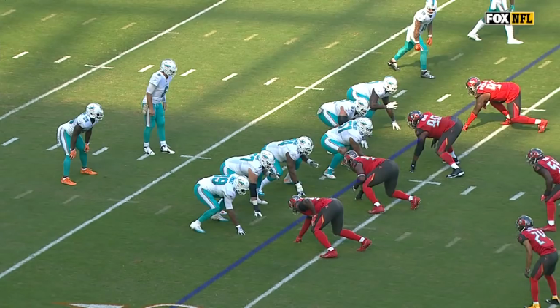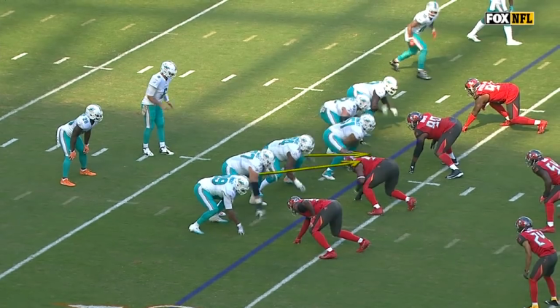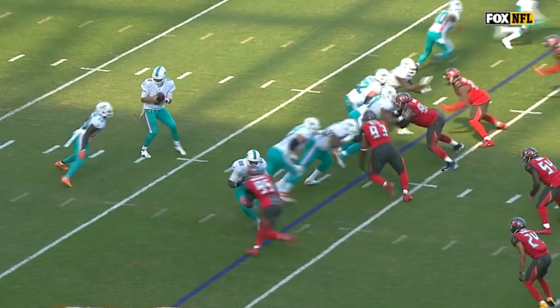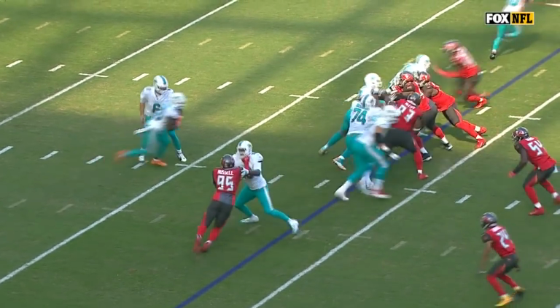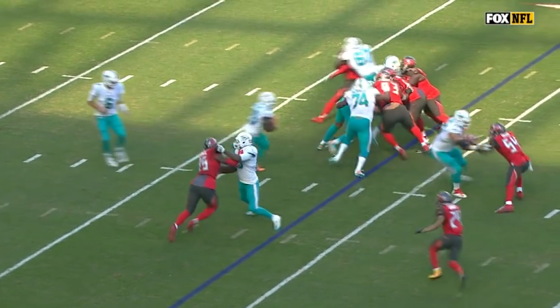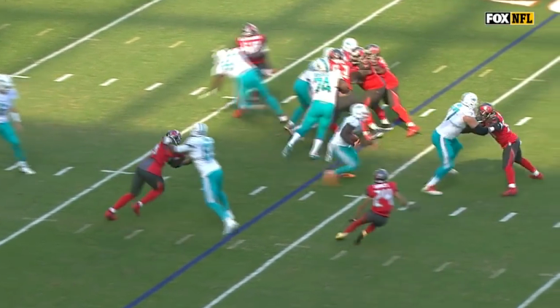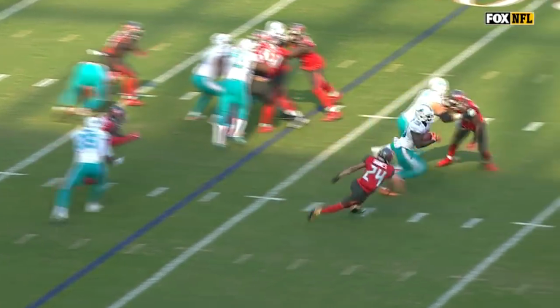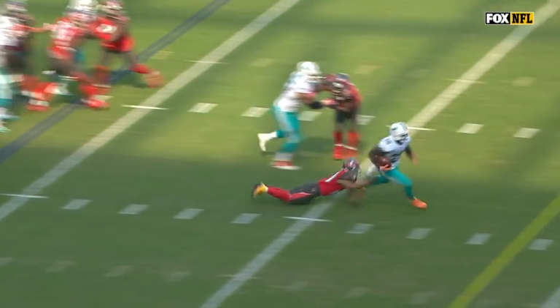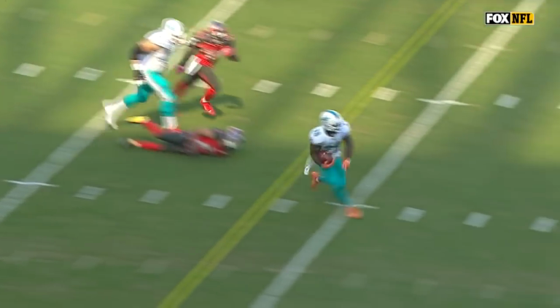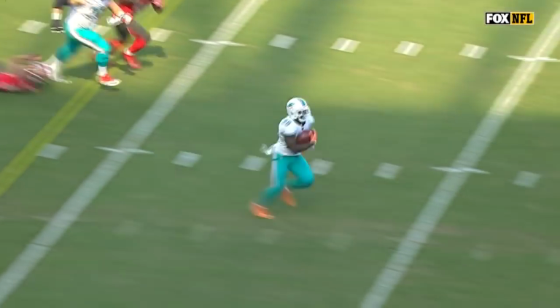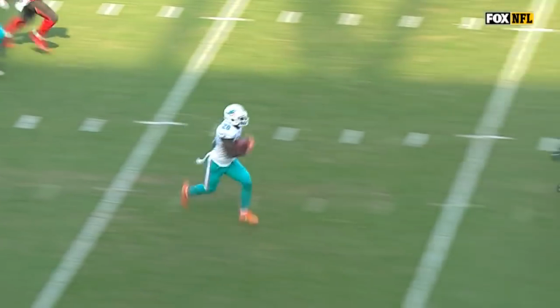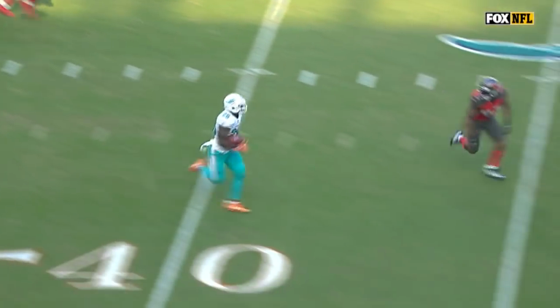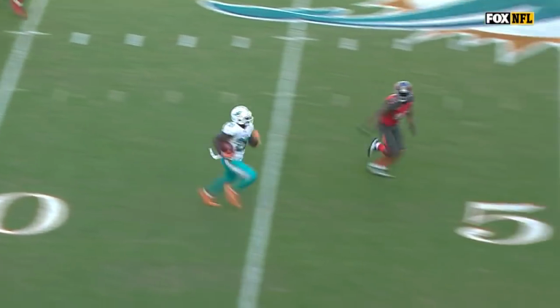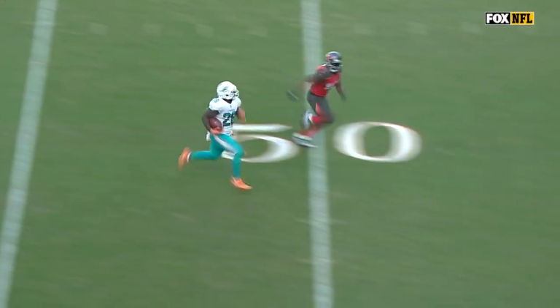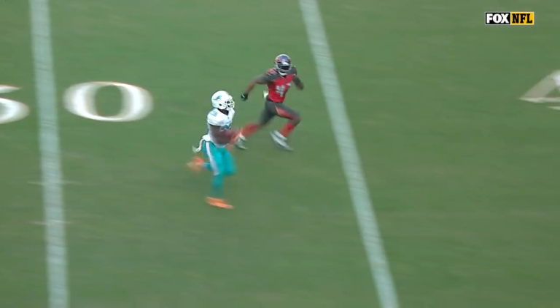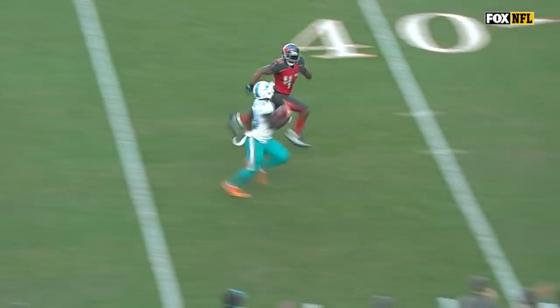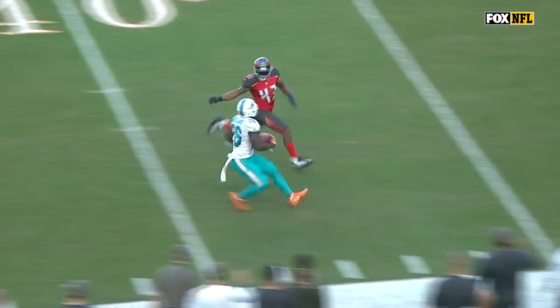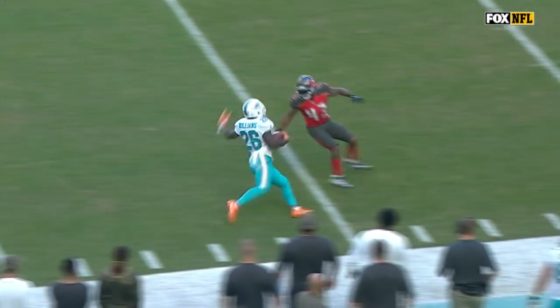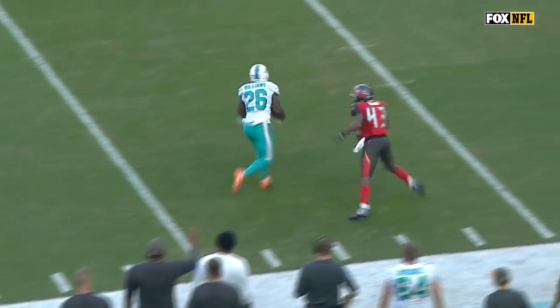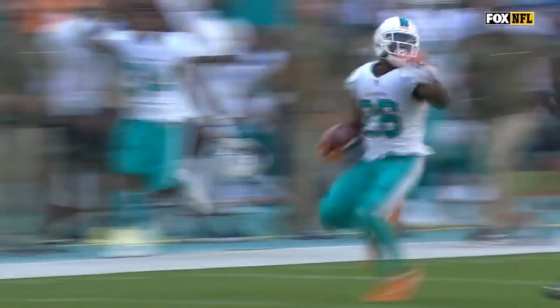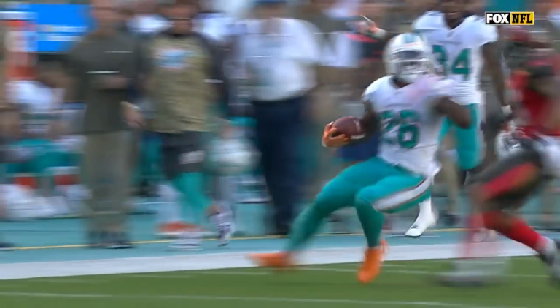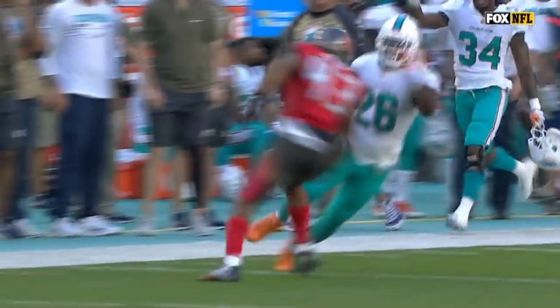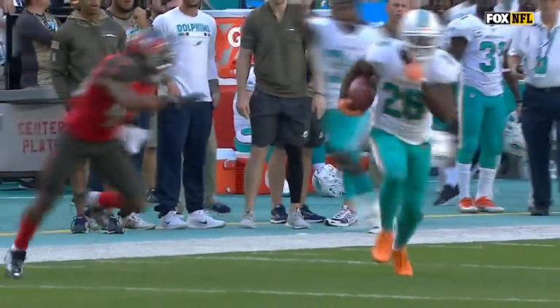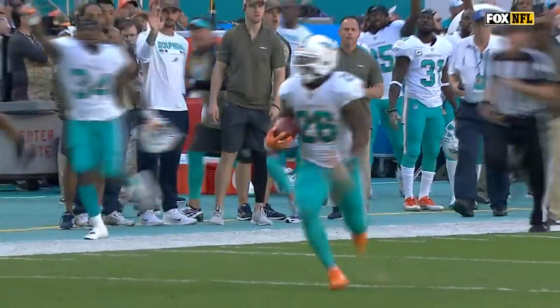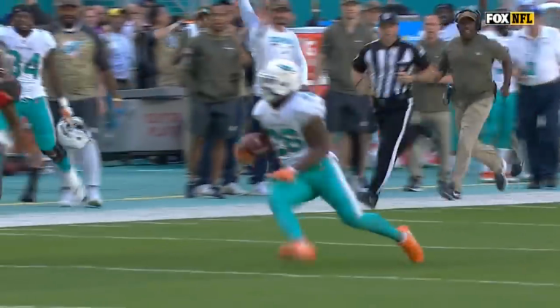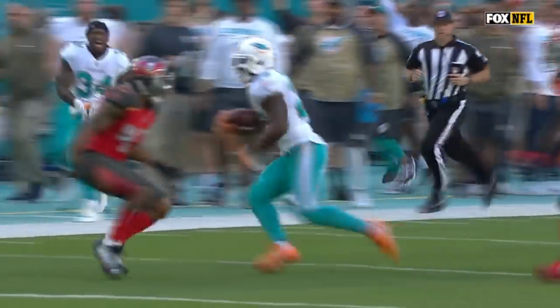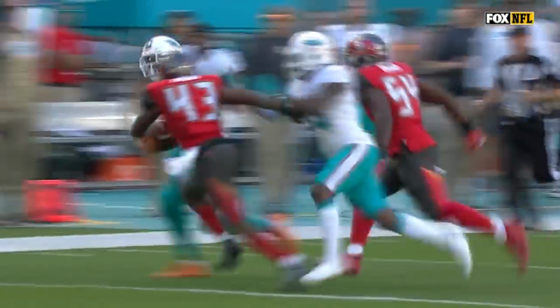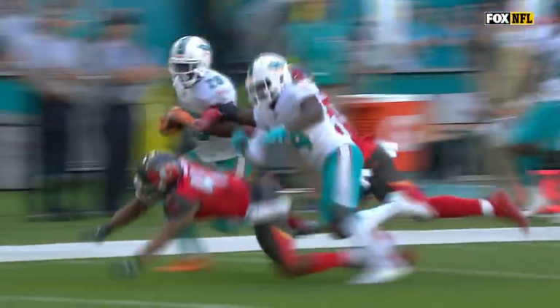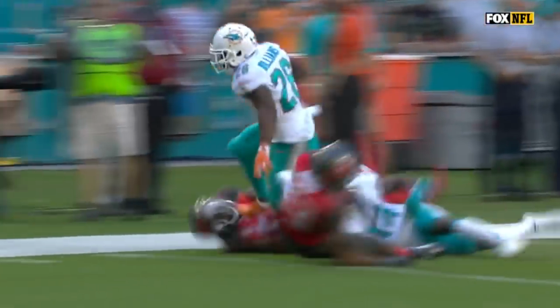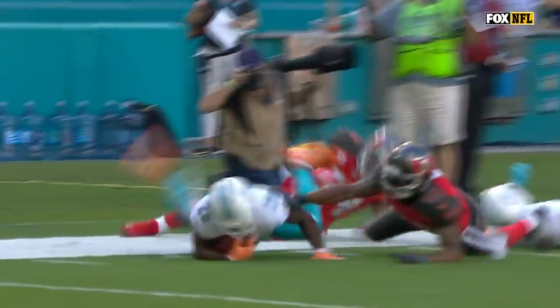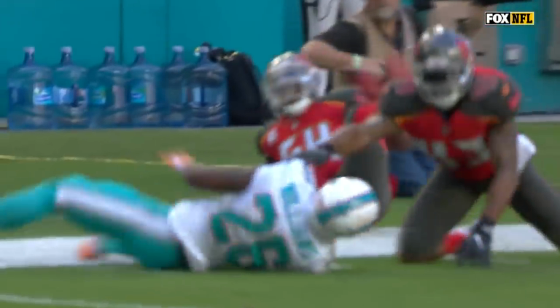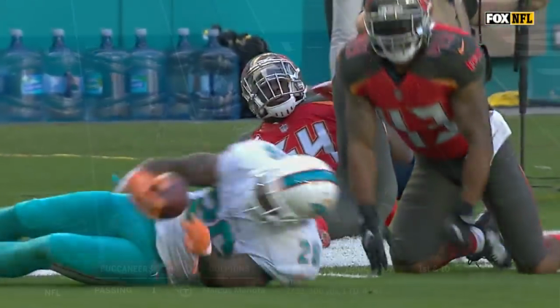Watch them work up to the second level. See David right there? Gets him pinned inside. That is Jesse Davis, University of Idaho — a Vandal. Love that, right? My alma mater gets up to the second level, creates that big running lane for Williams.